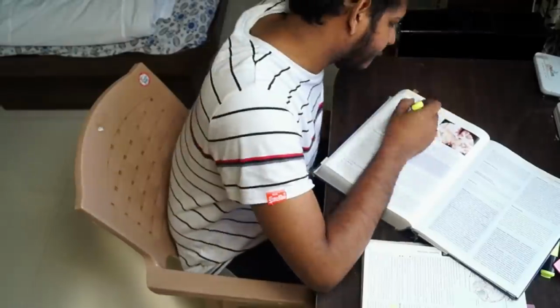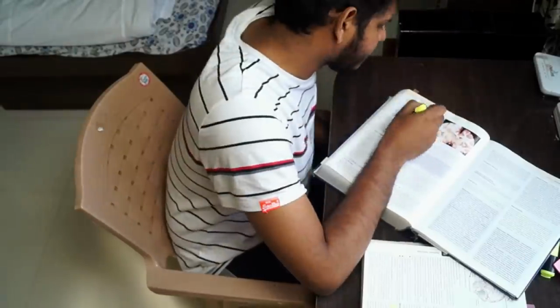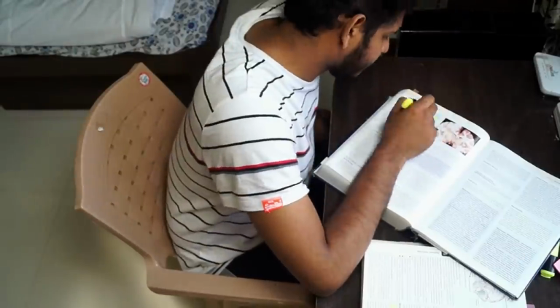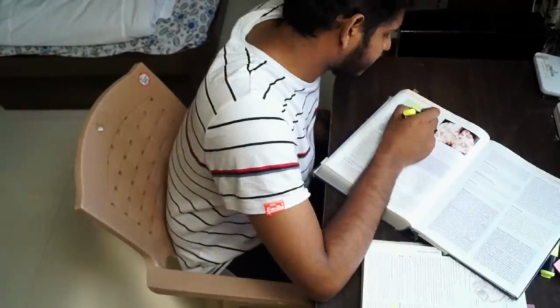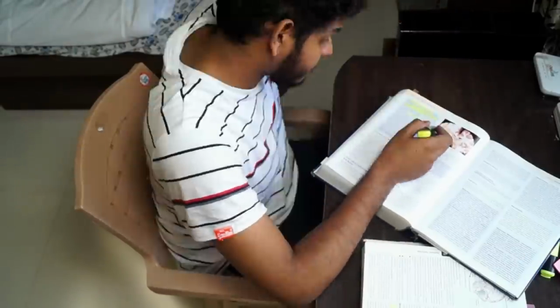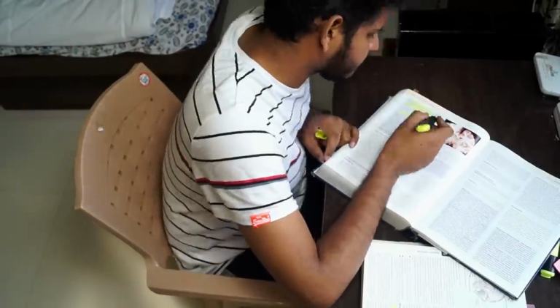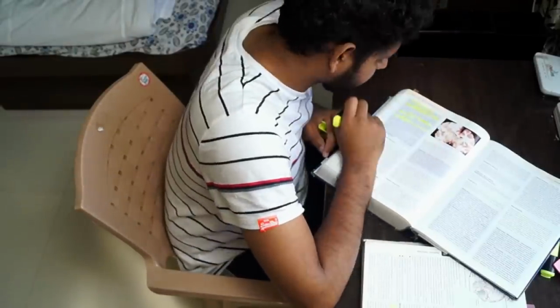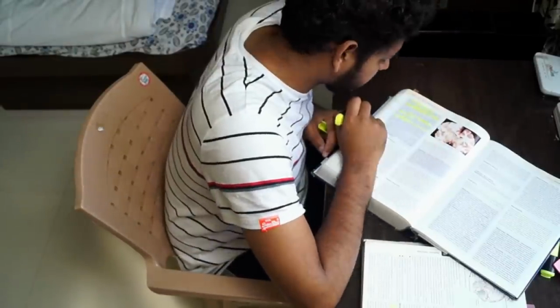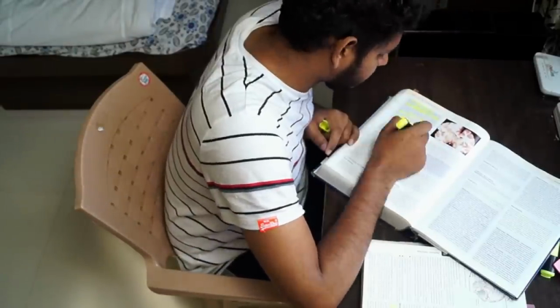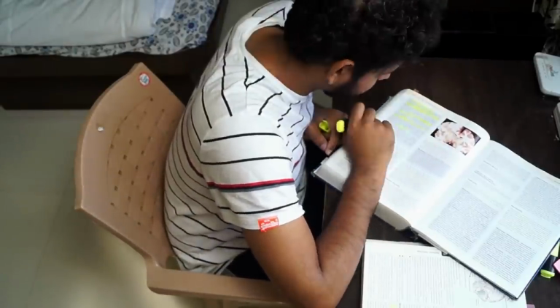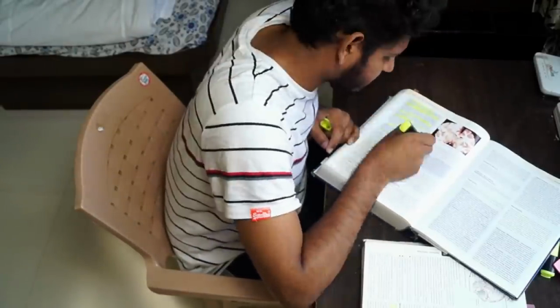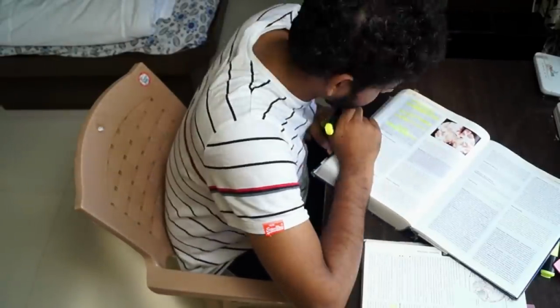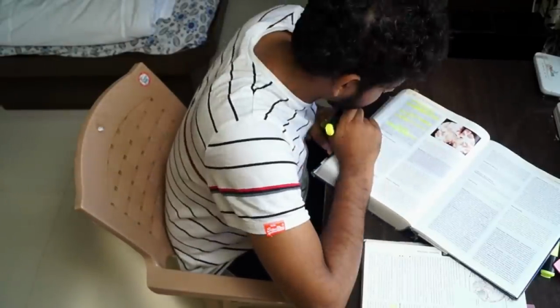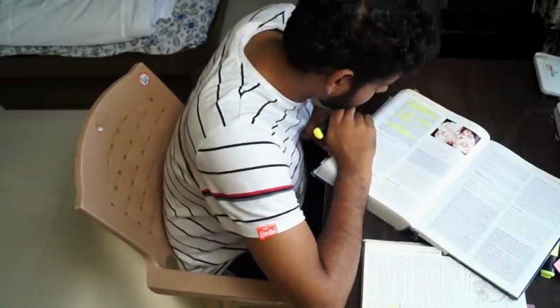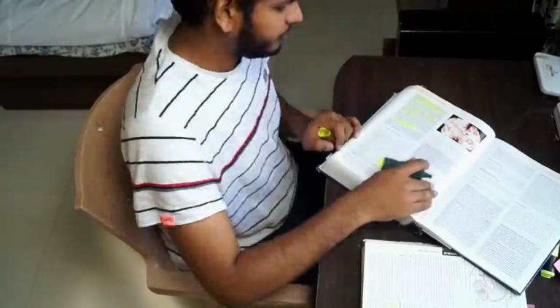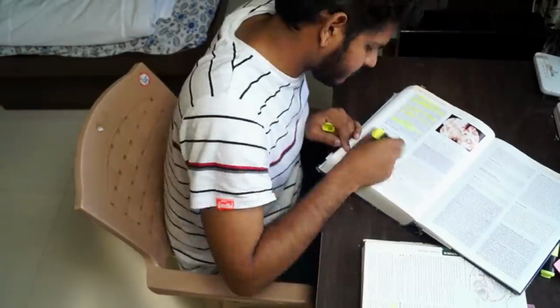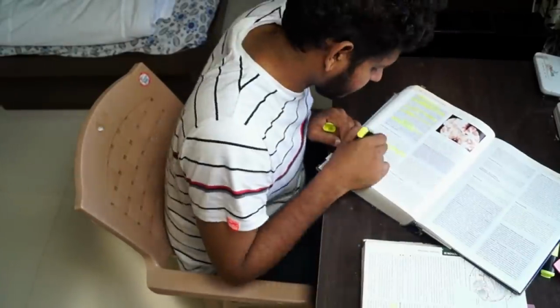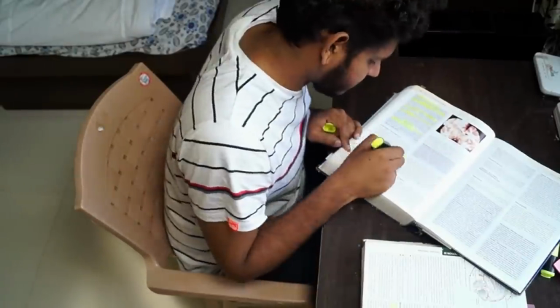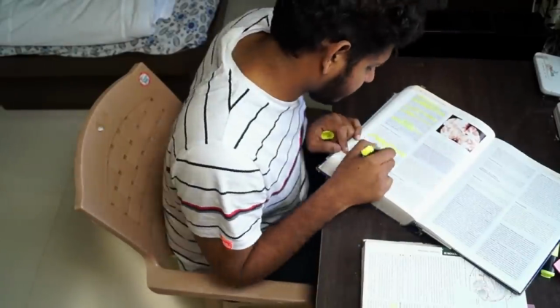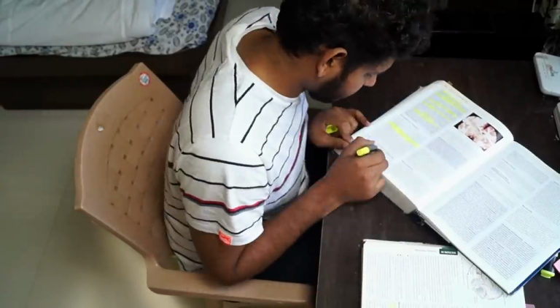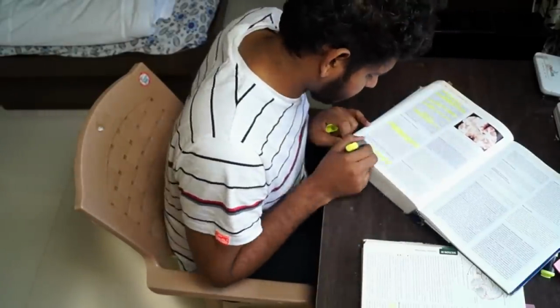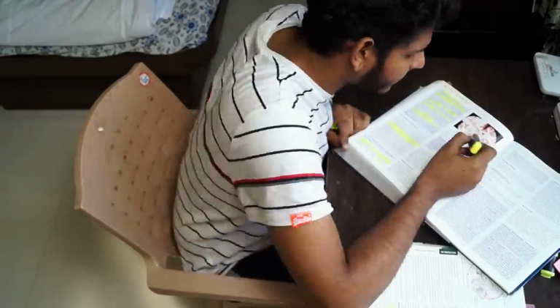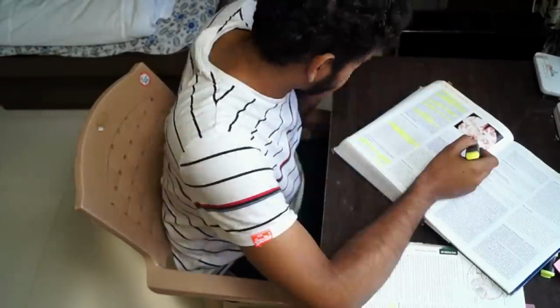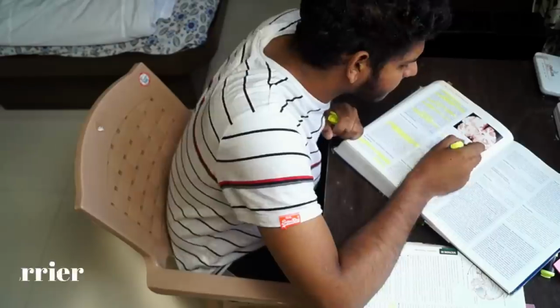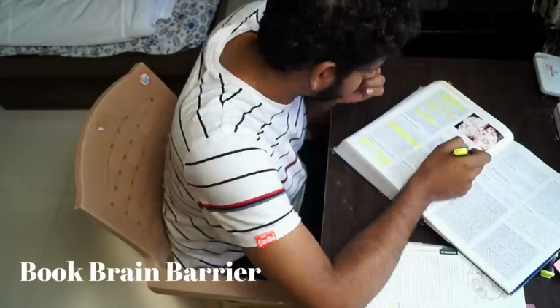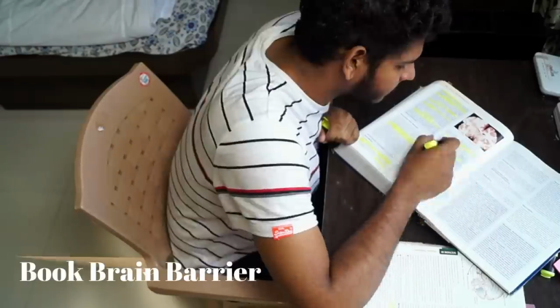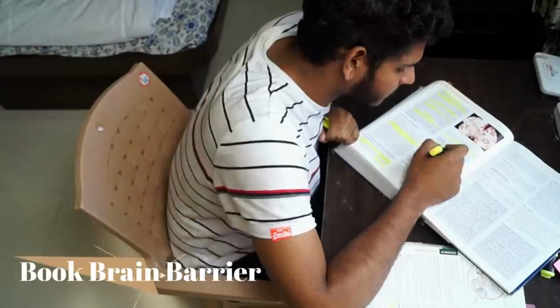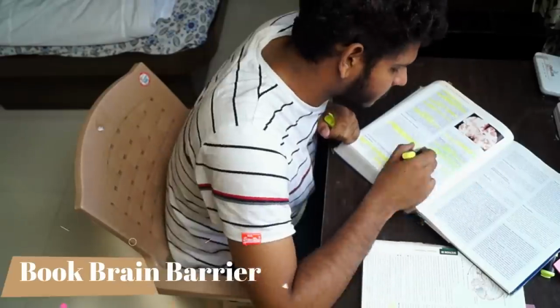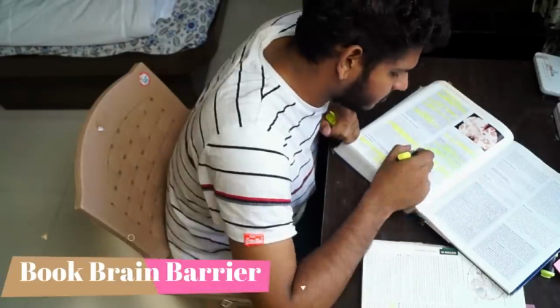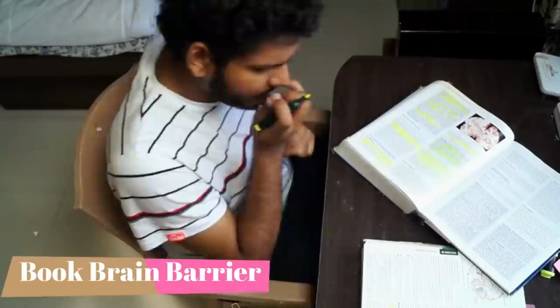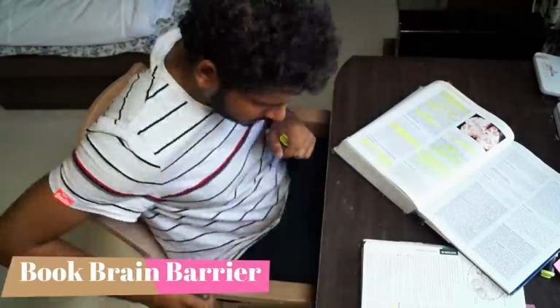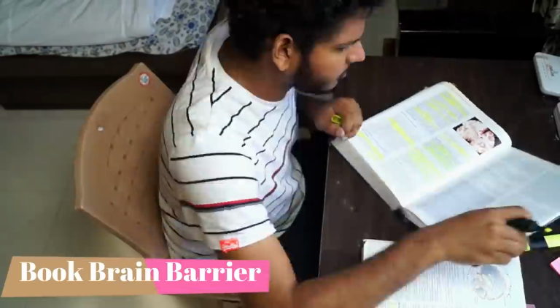So everything is interconnected, and hence this is called the integrated approach to learning, where you study two different subjects at the same time to allow better permeability across your — as I like to call it — book-brain barrier.